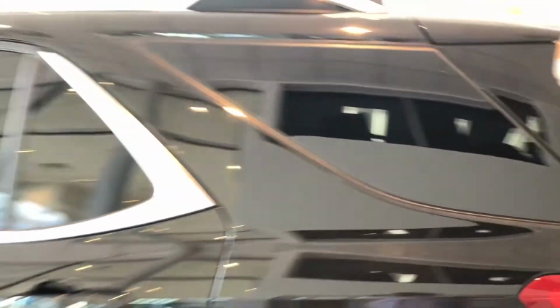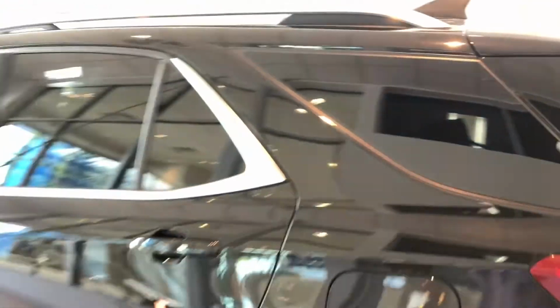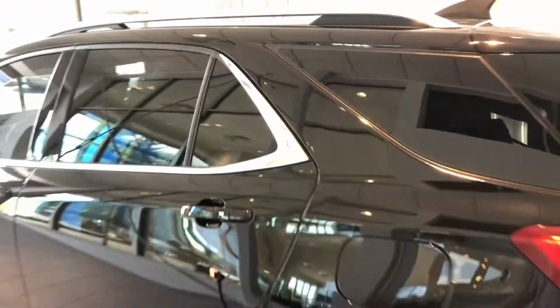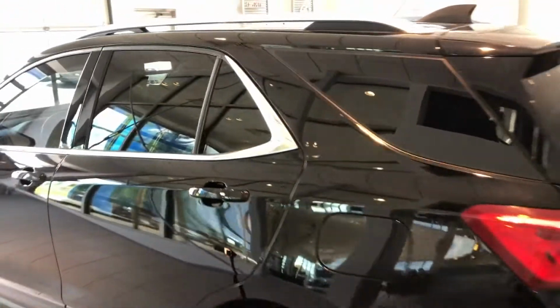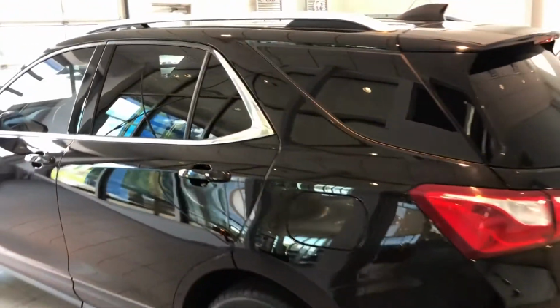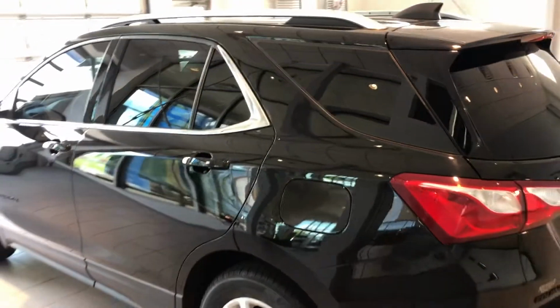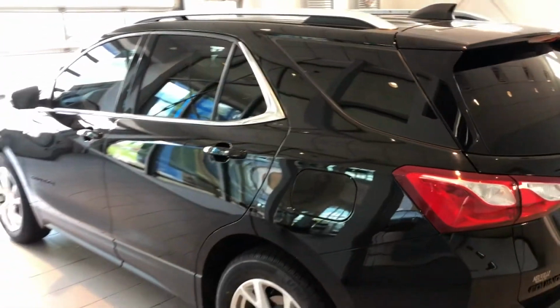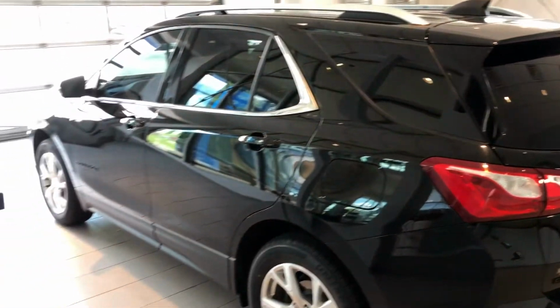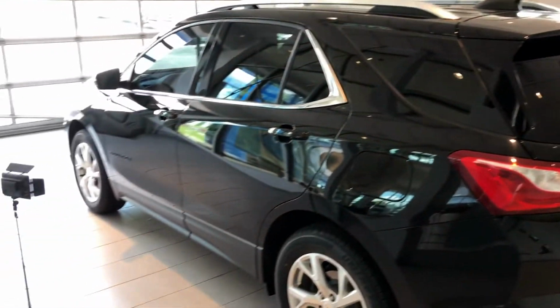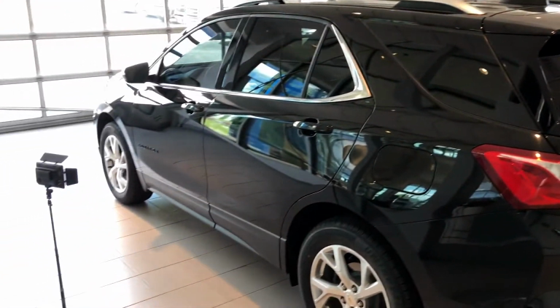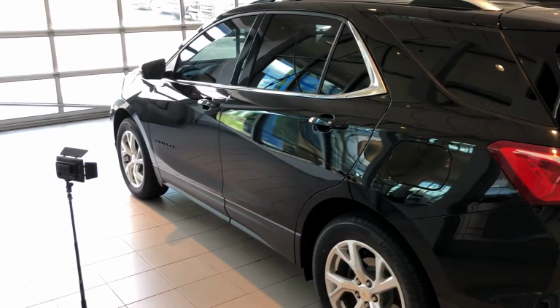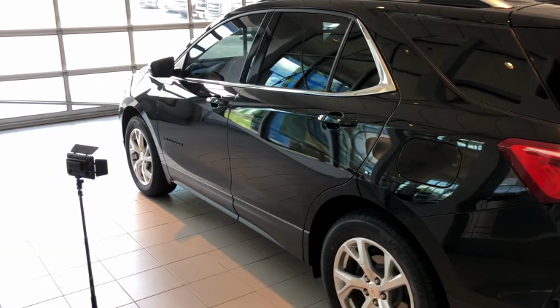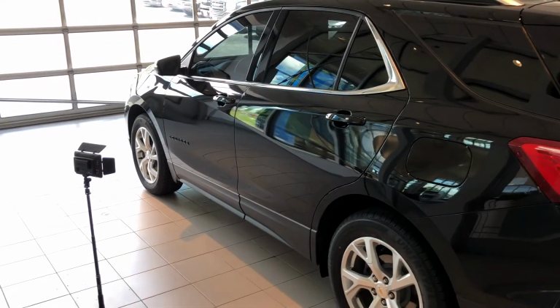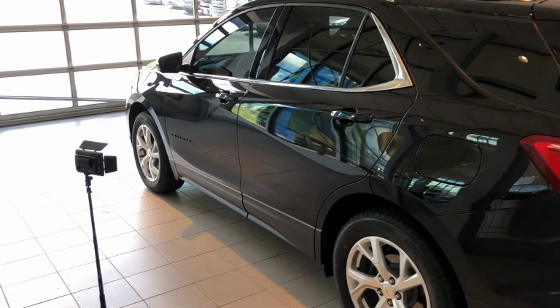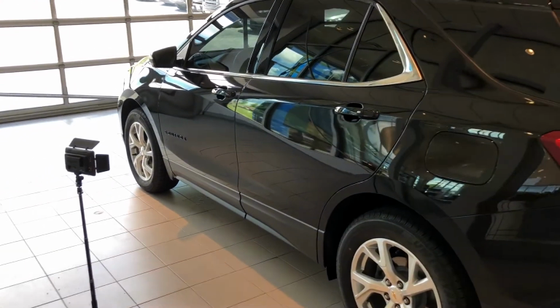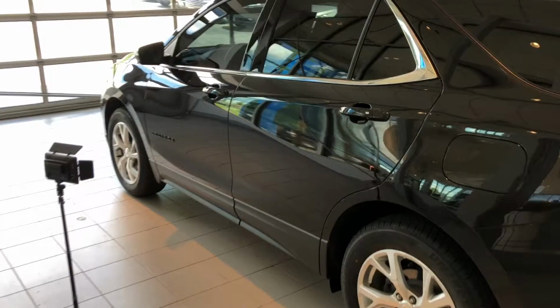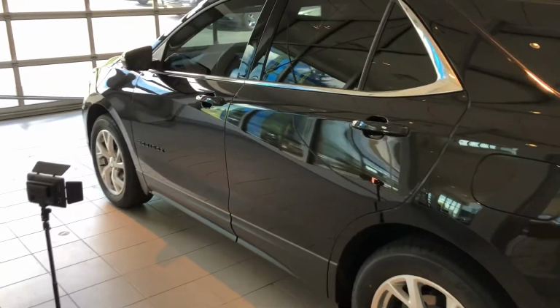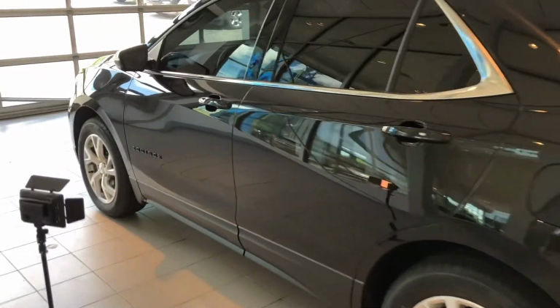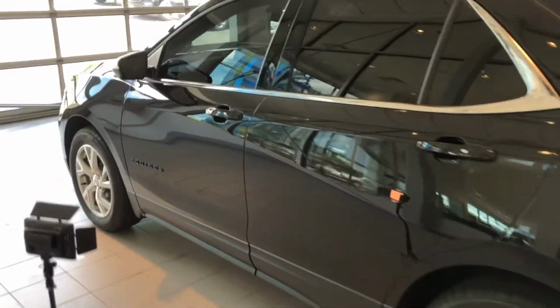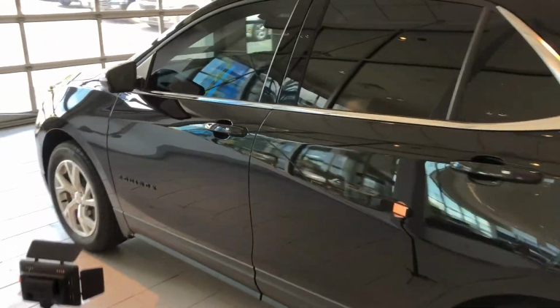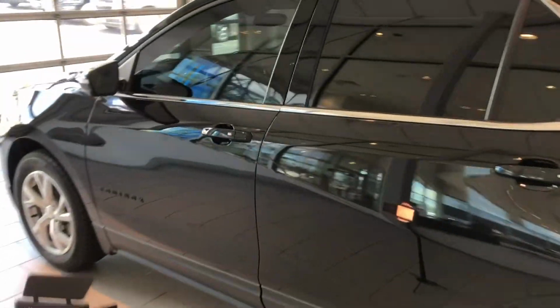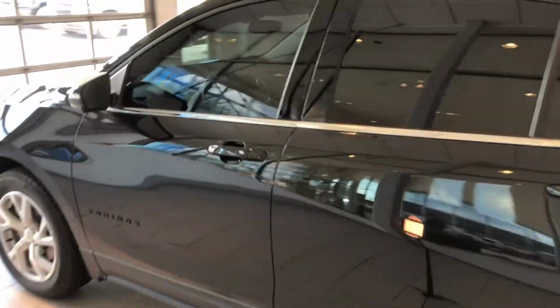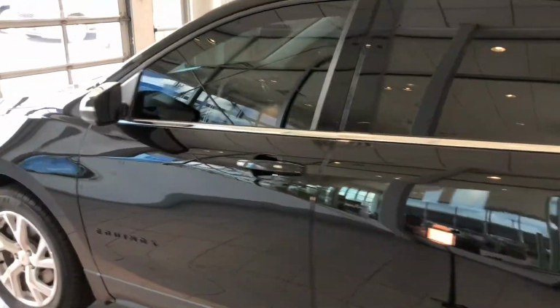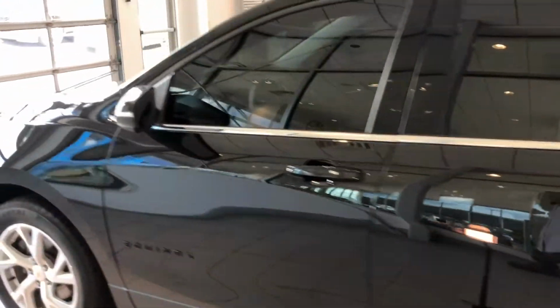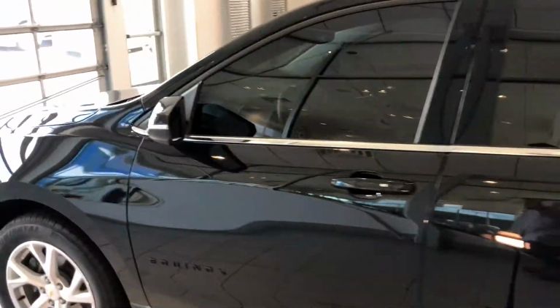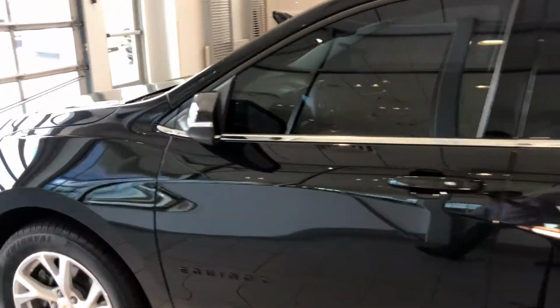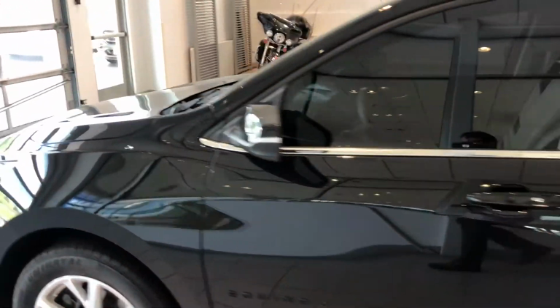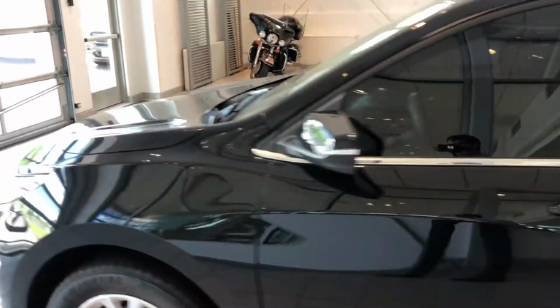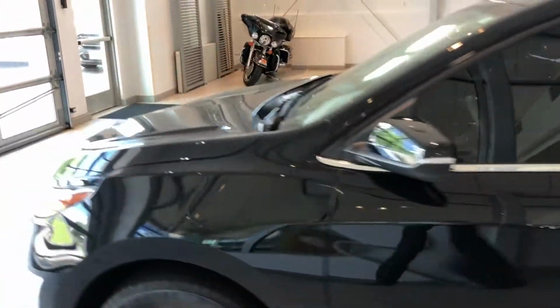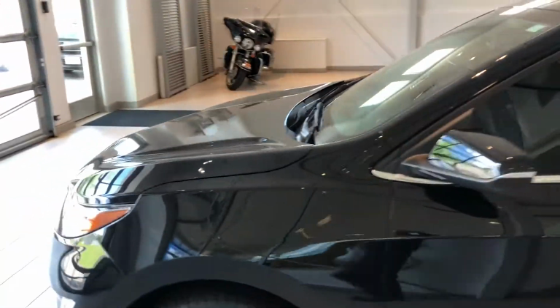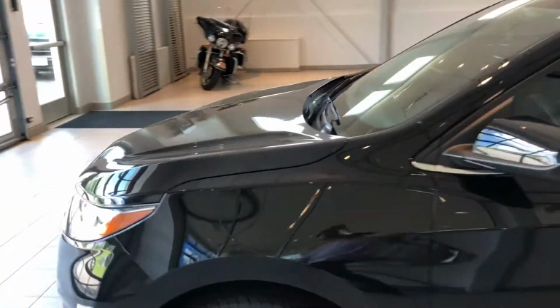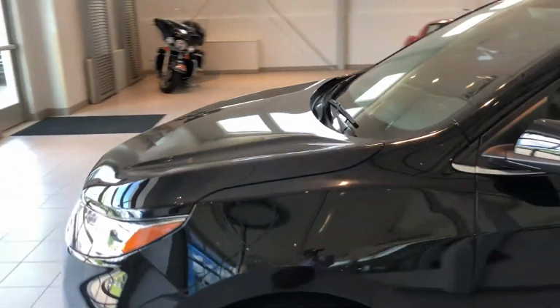As you can see, no dings or dents throughout this thing. We've done a really good job making sure this thing is absolutely lot perfect.